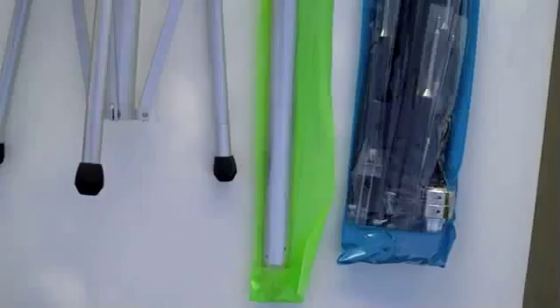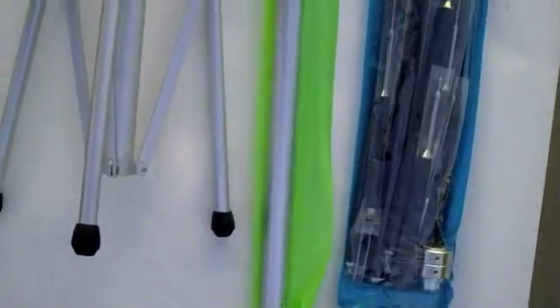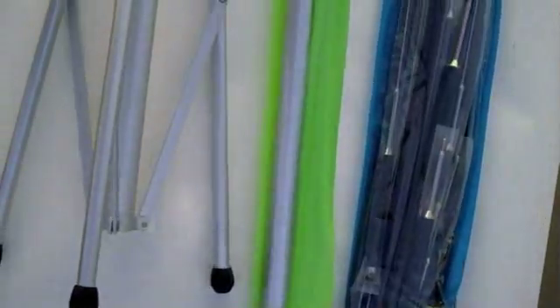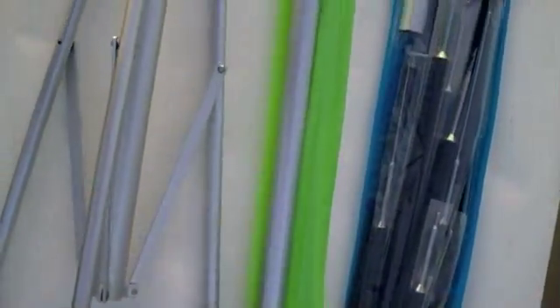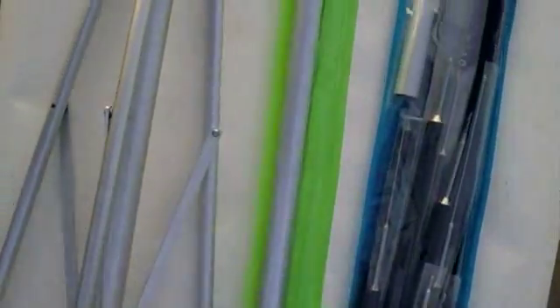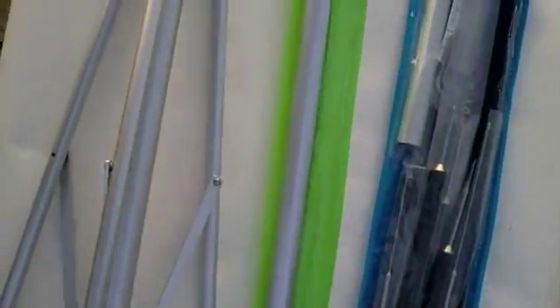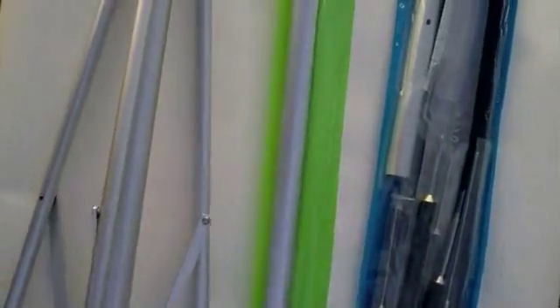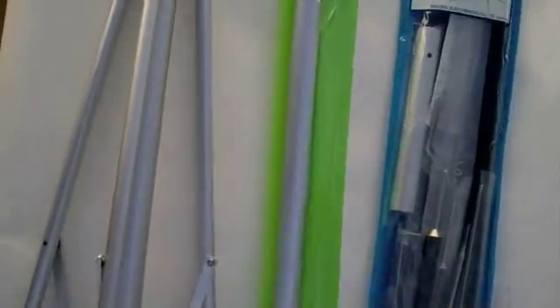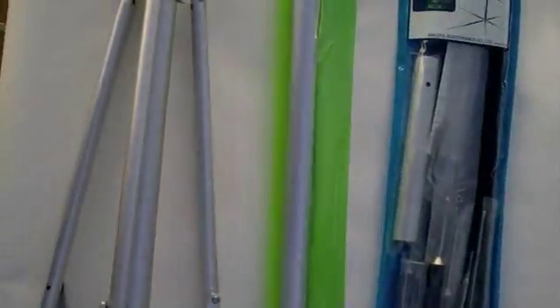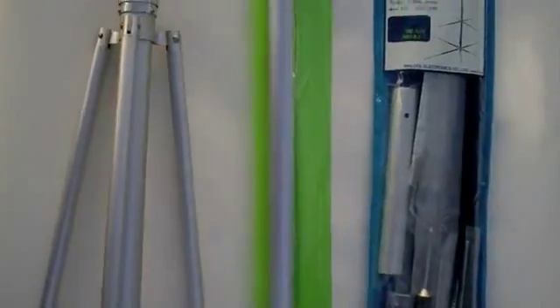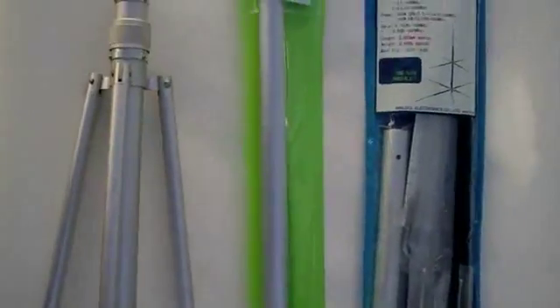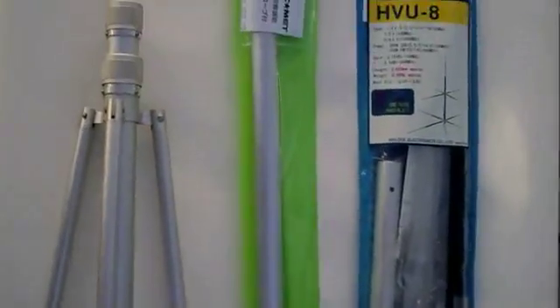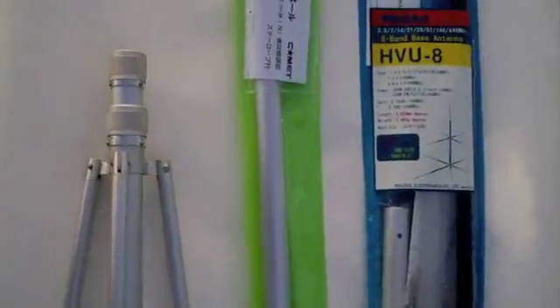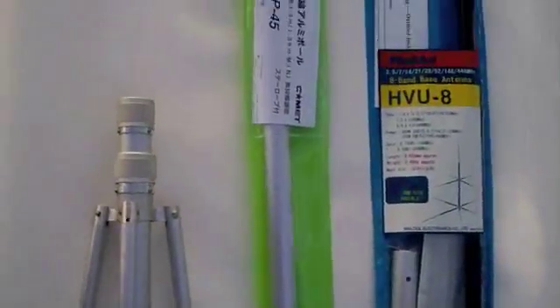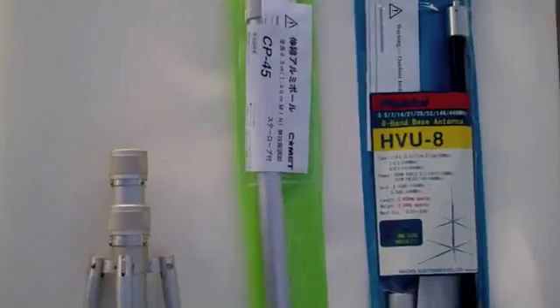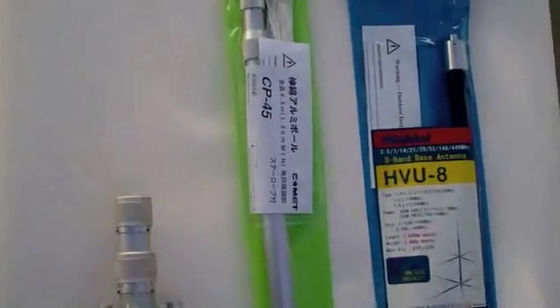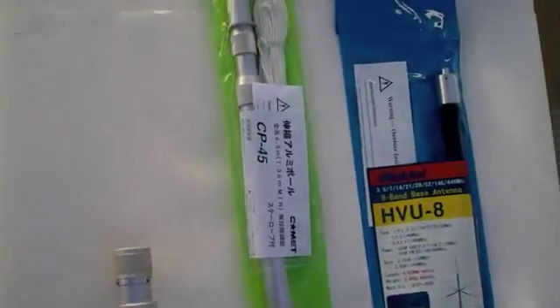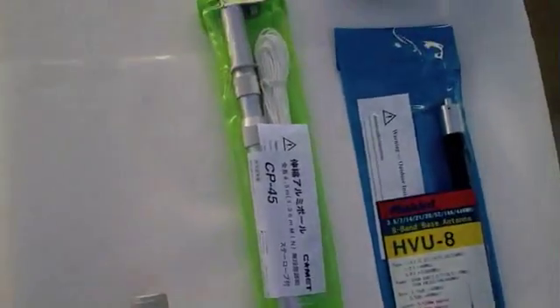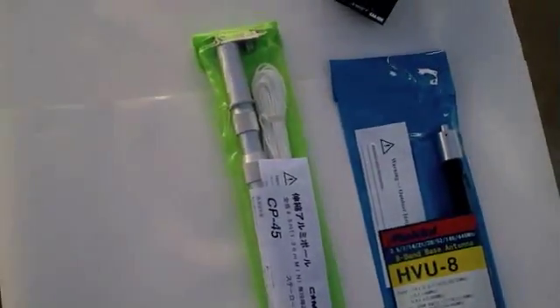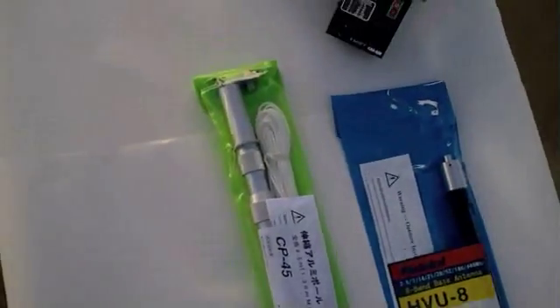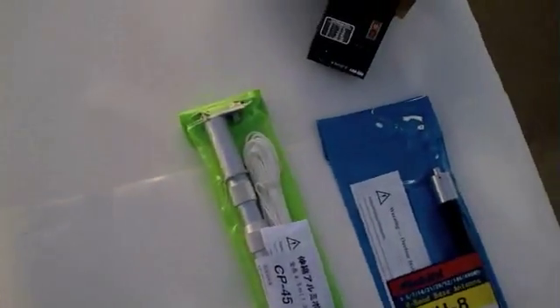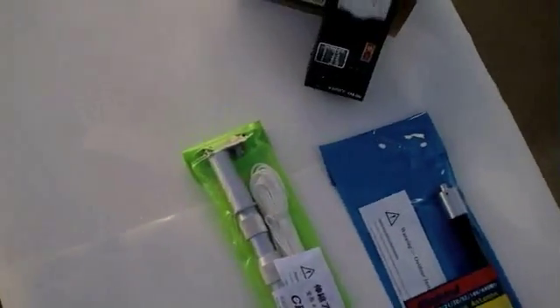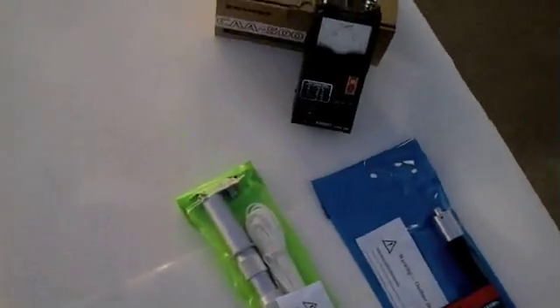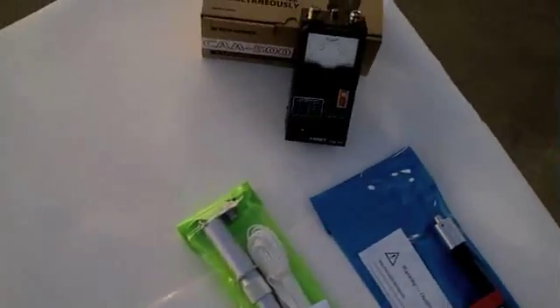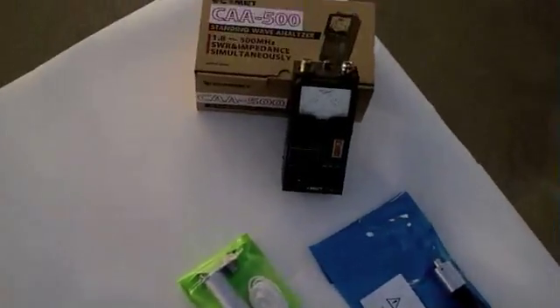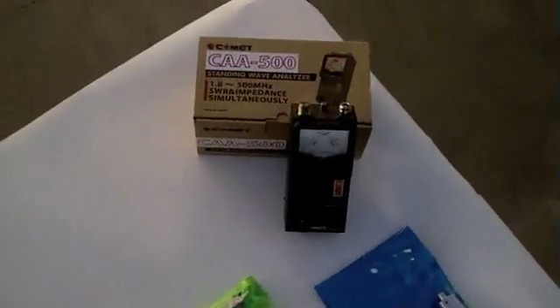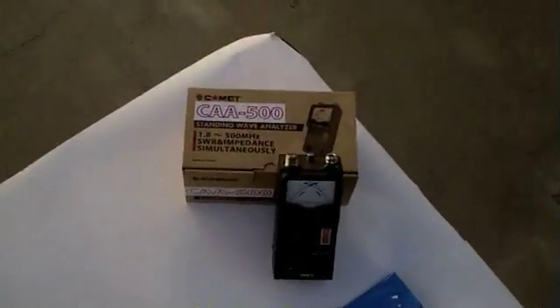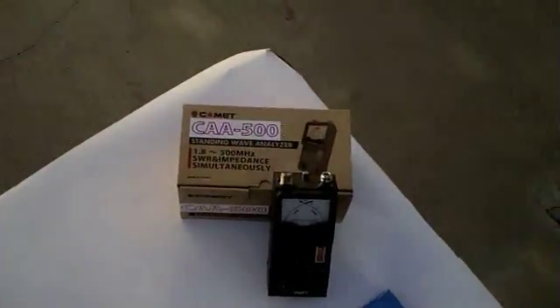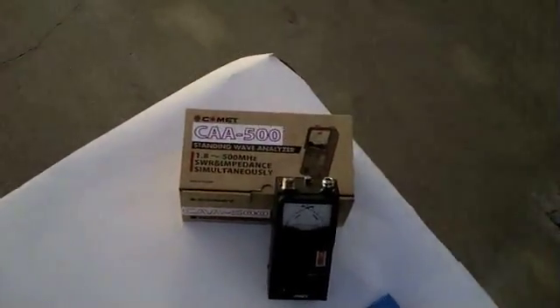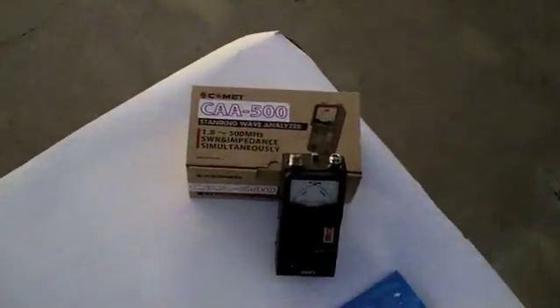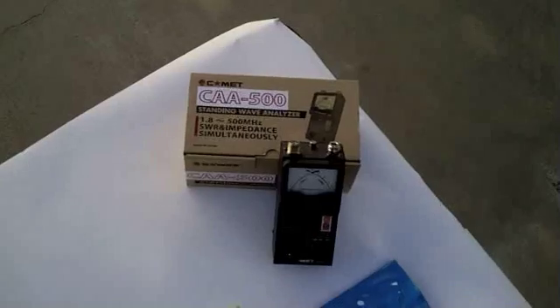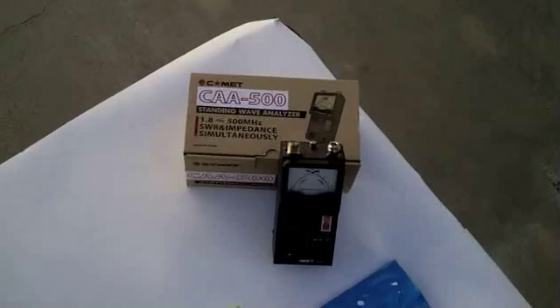Today we're taking a few minutes to look at the Comet Telescoping Mast CP-45, tripod YS-45, the Maldol HVU-8 8-band vertical, and the Comet CAA500 antenna analyzer.